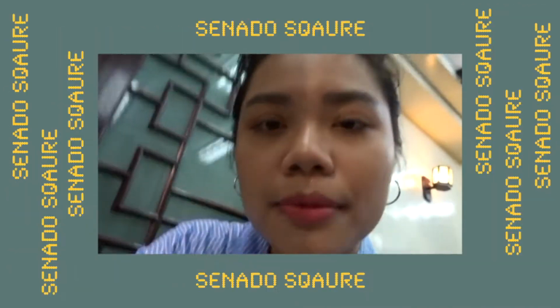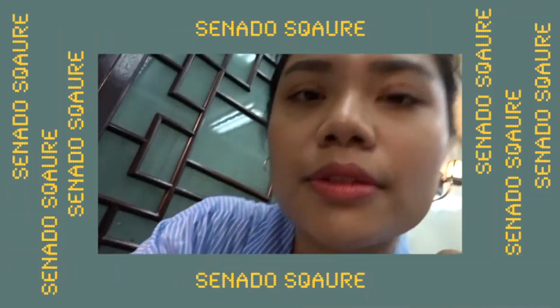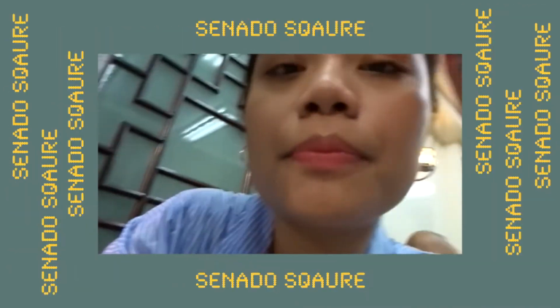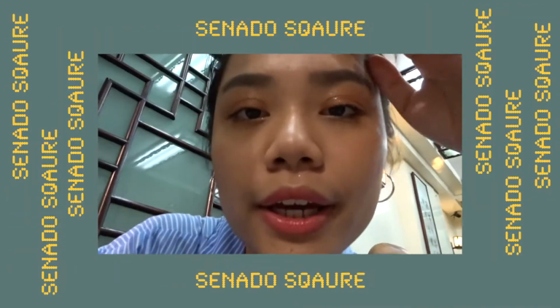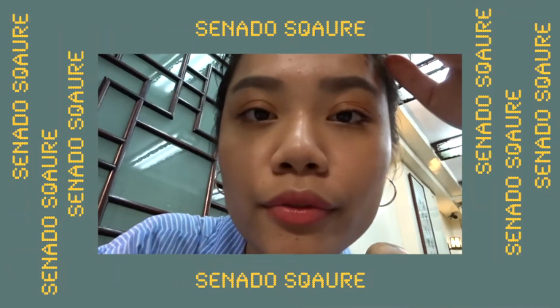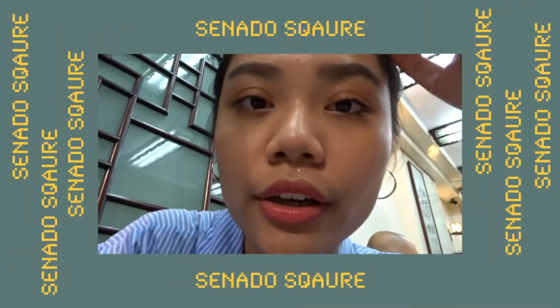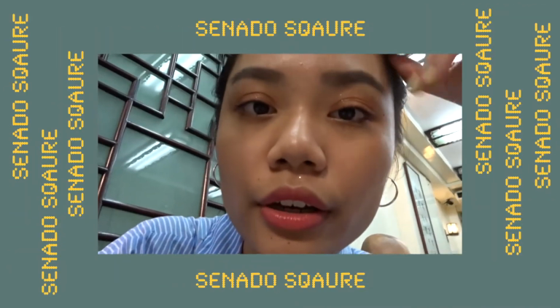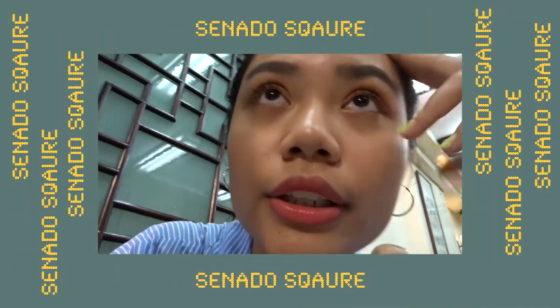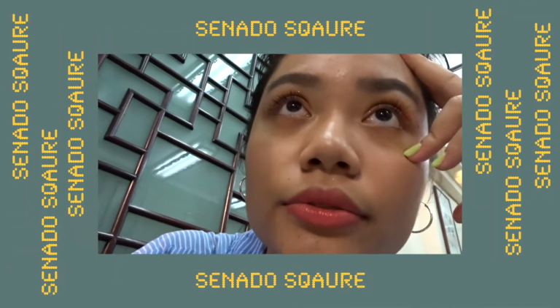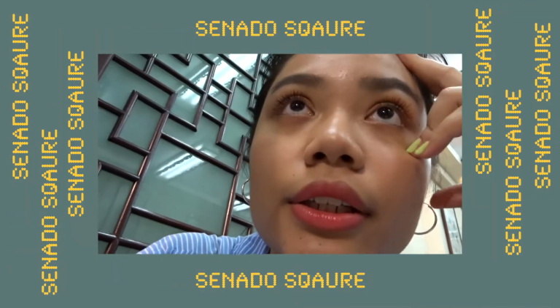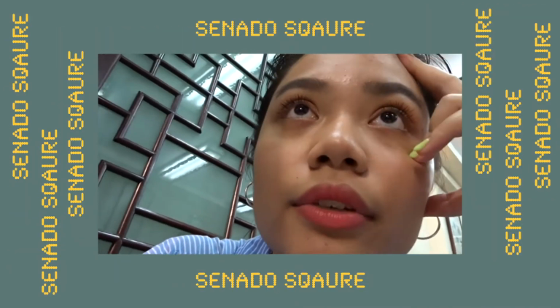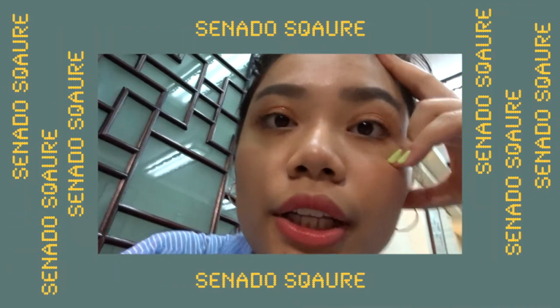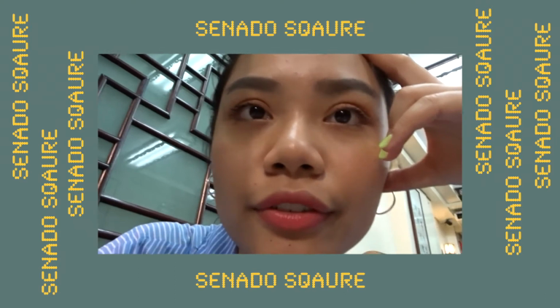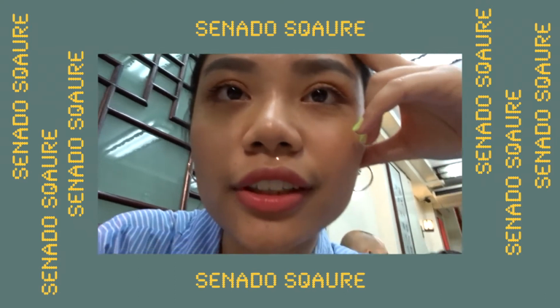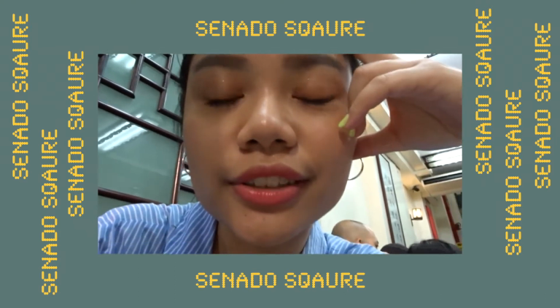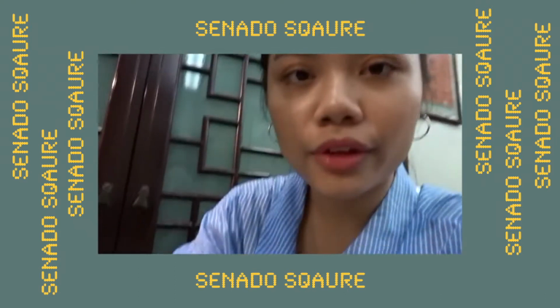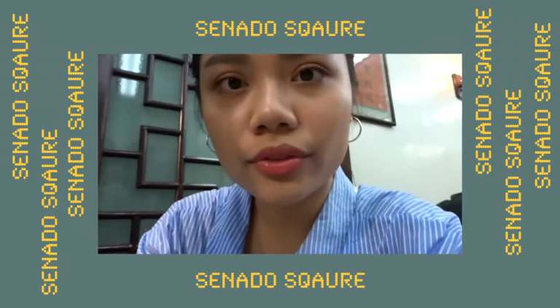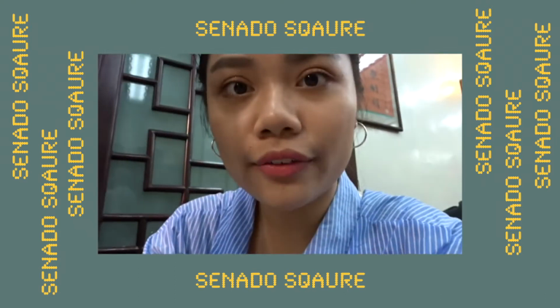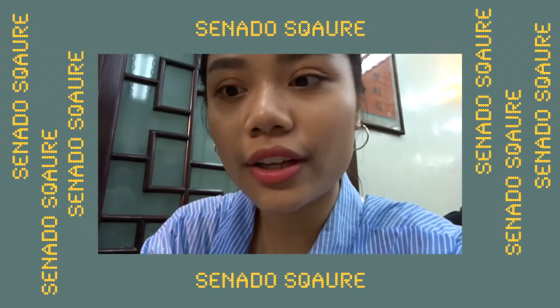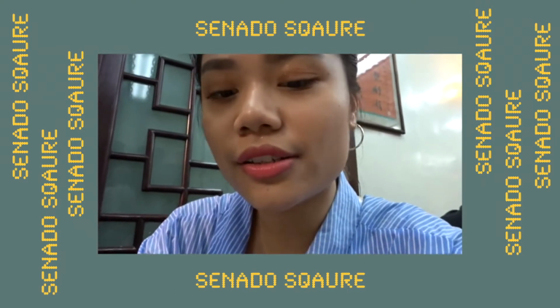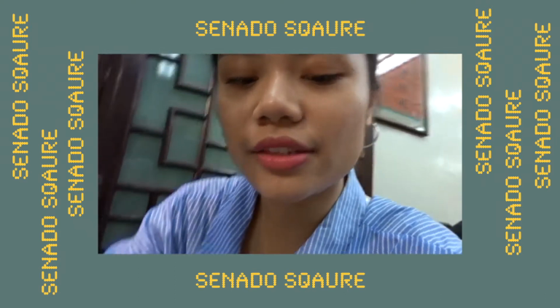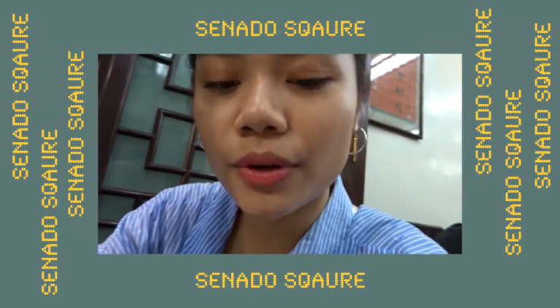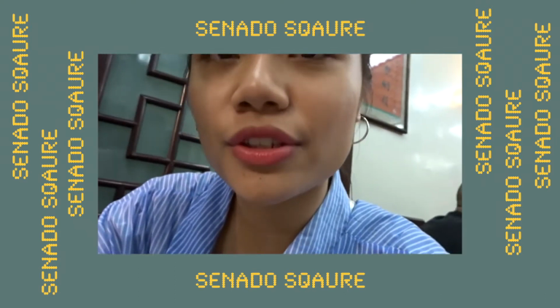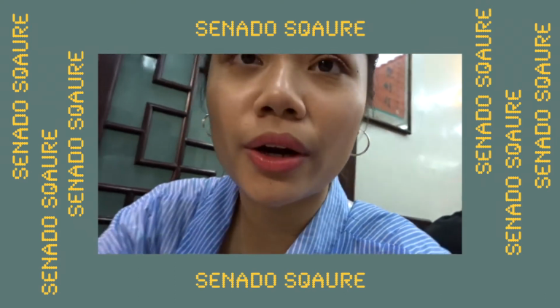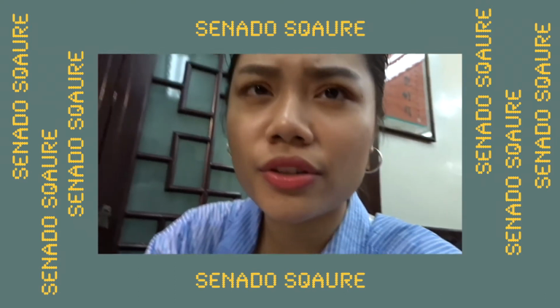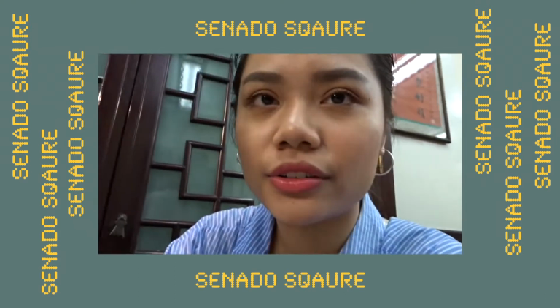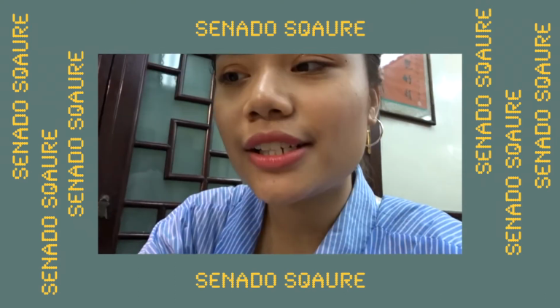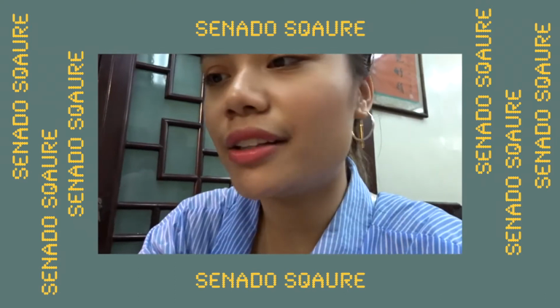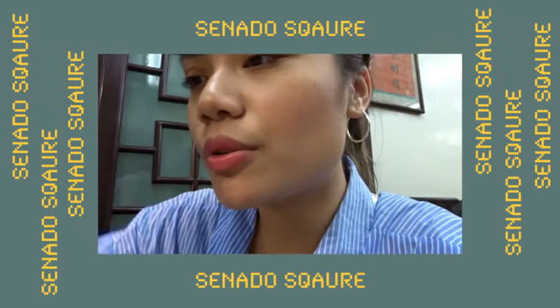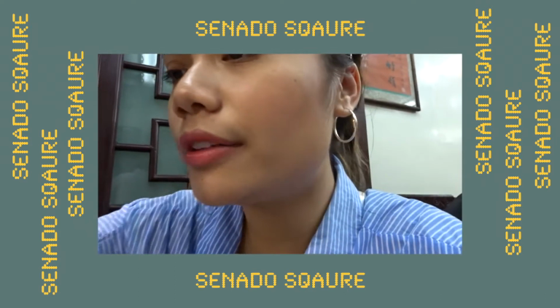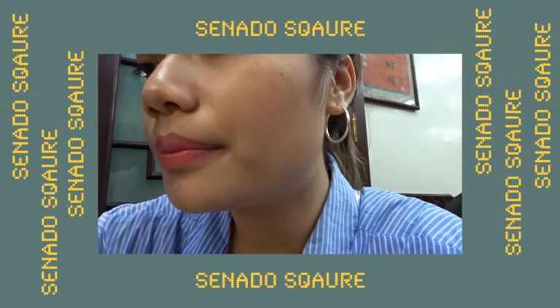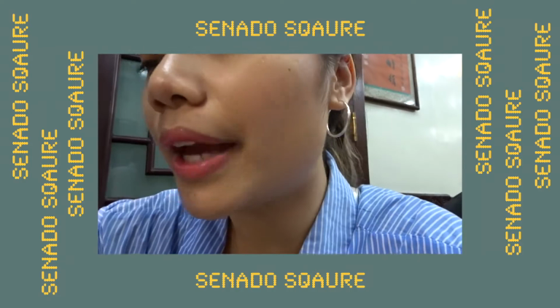Amy's buying a raincoat because it's raining like crazy. We've arrived at this square — Senado Square? Yeah.